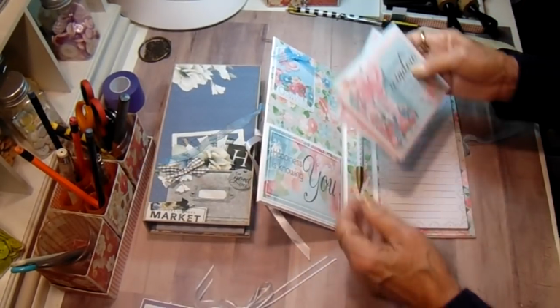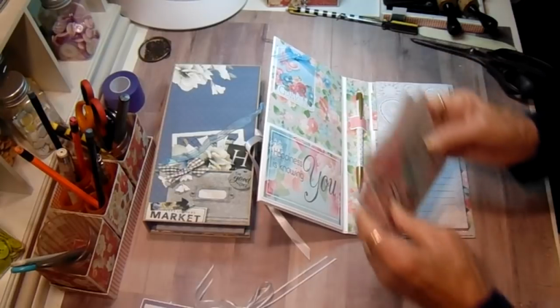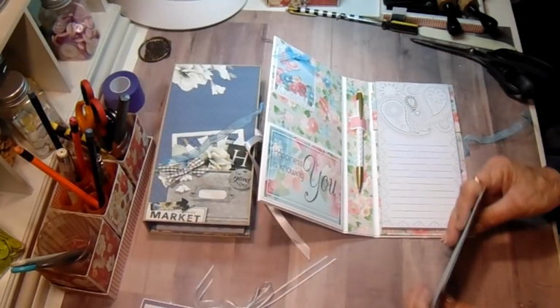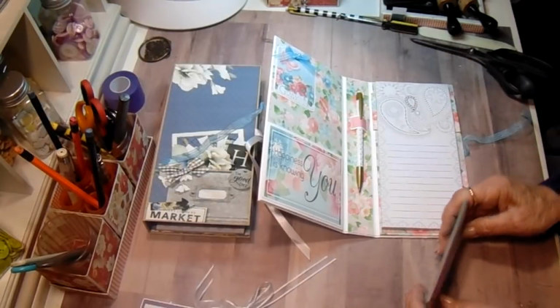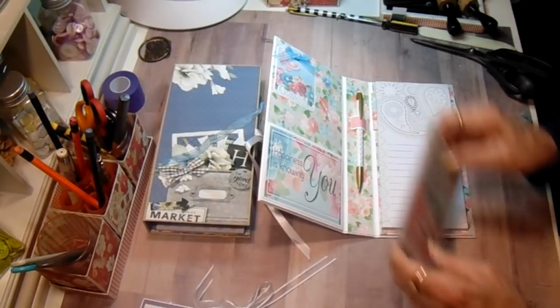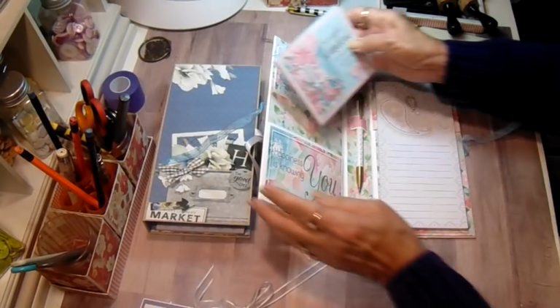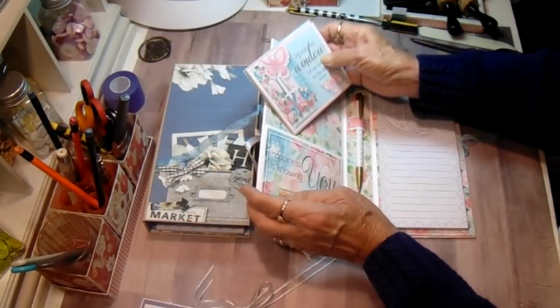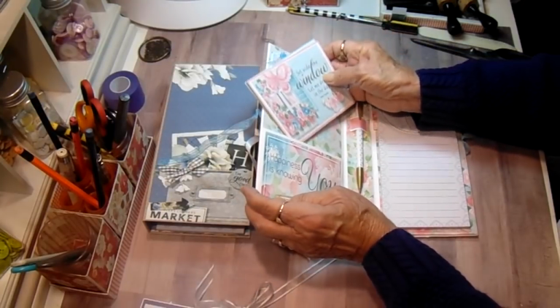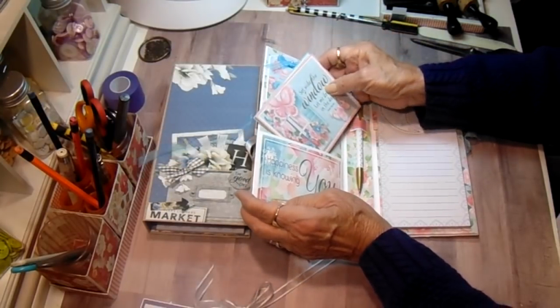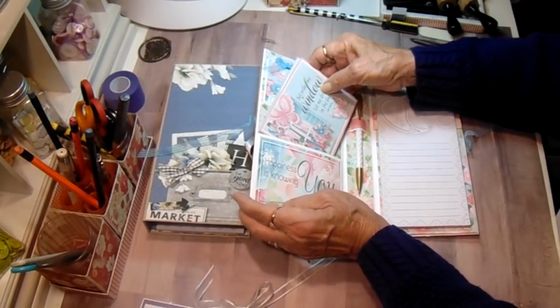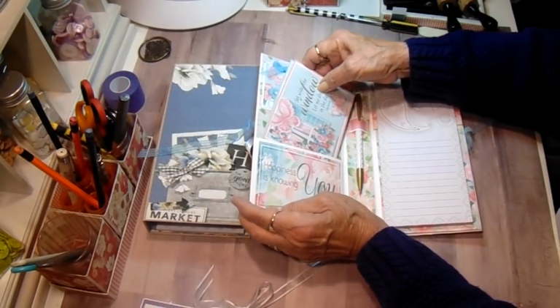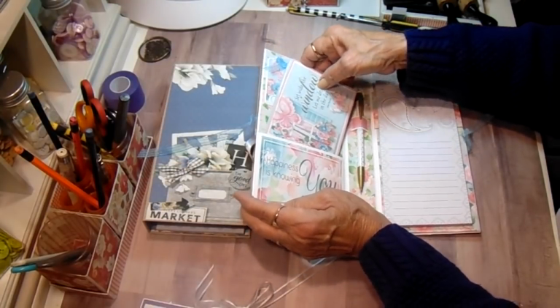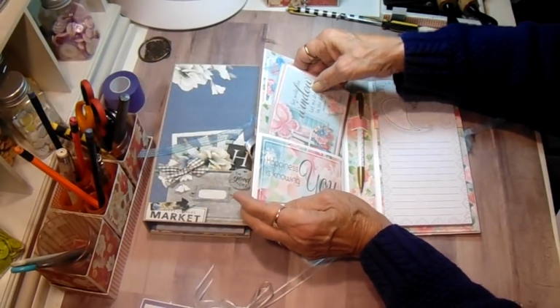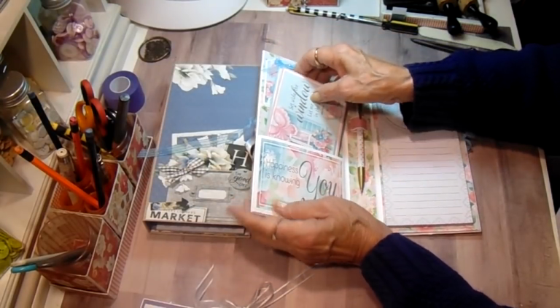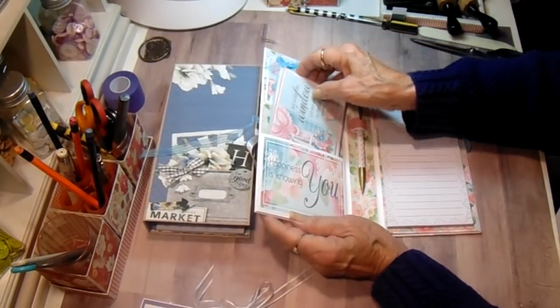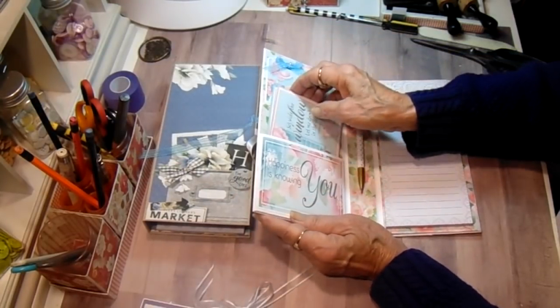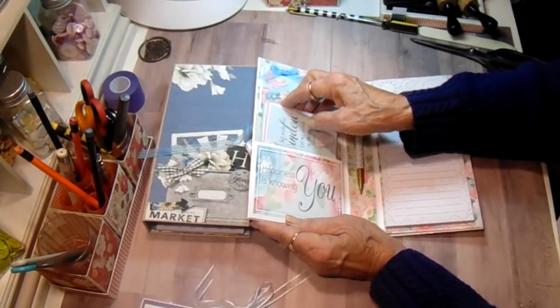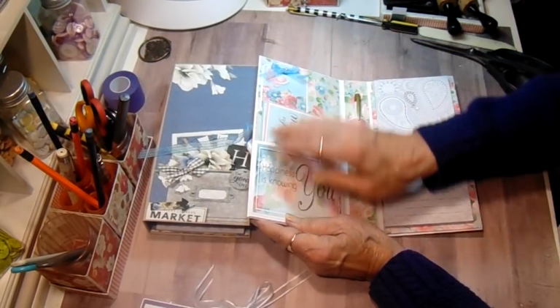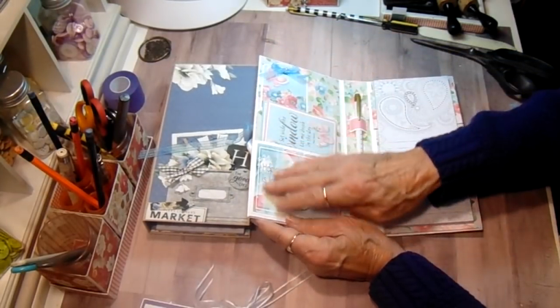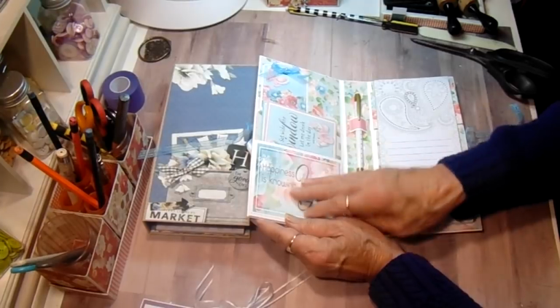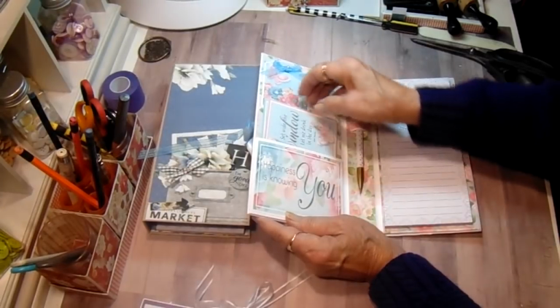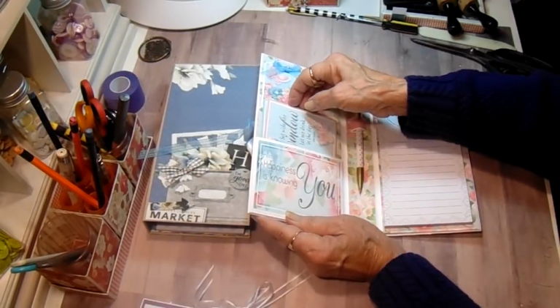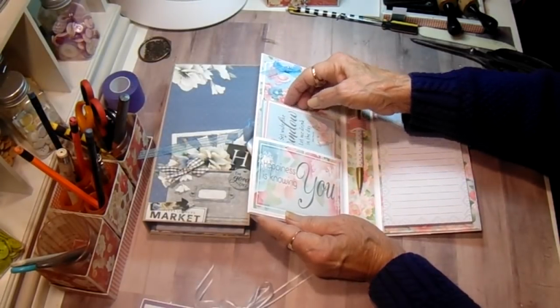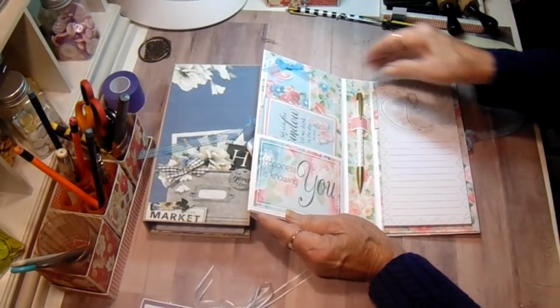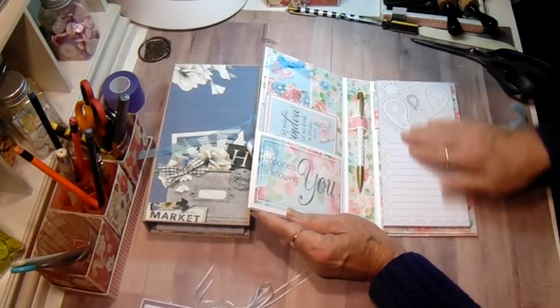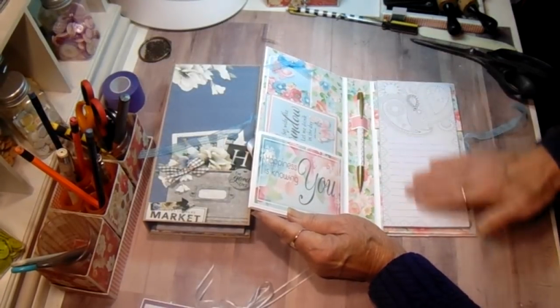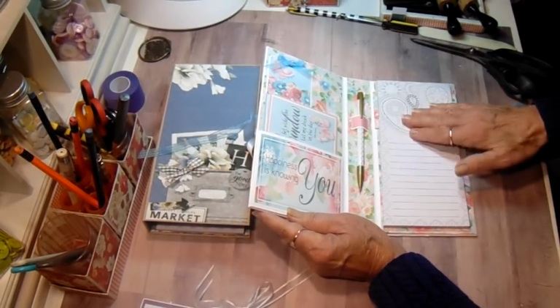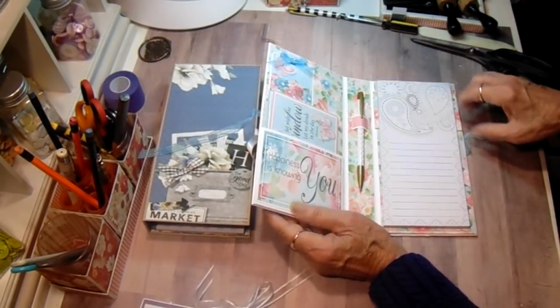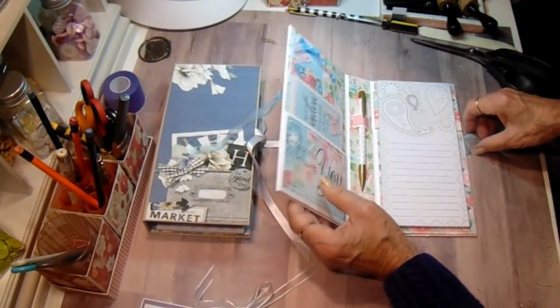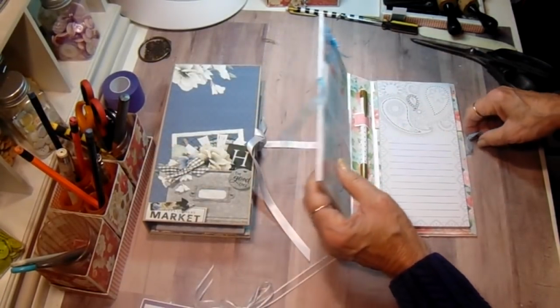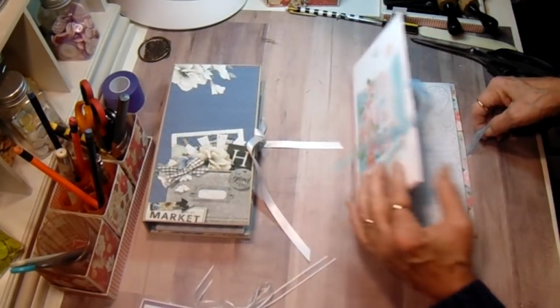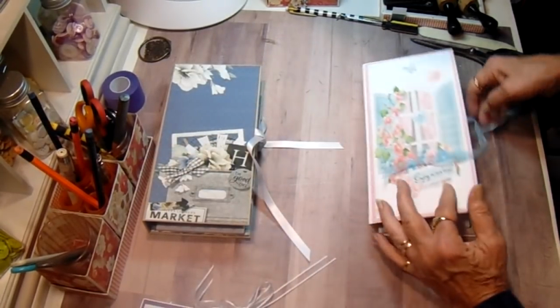She can use them for whatever she wishes, or this would make a good place to put receipts when you're out shopping and you'd have your list with you as well.